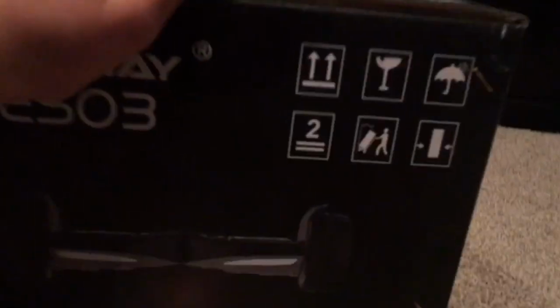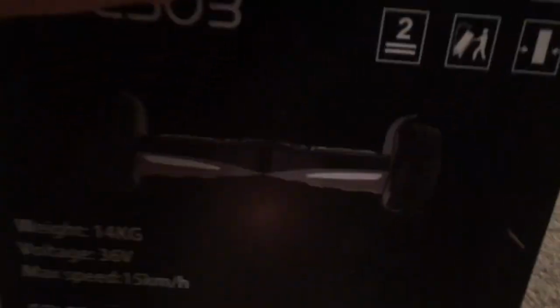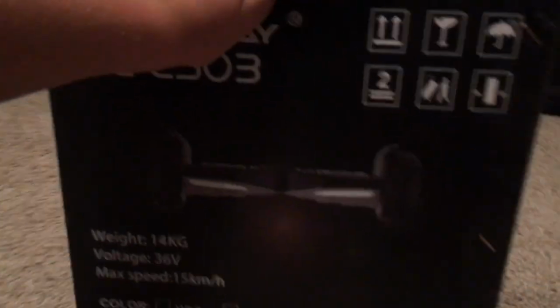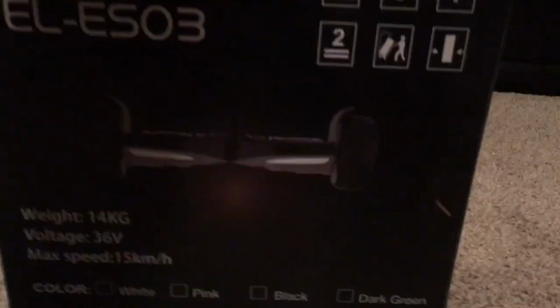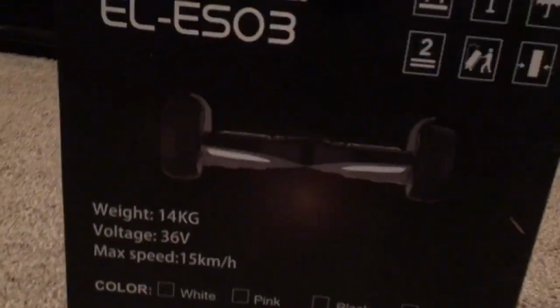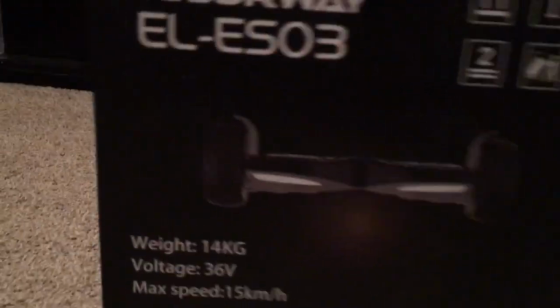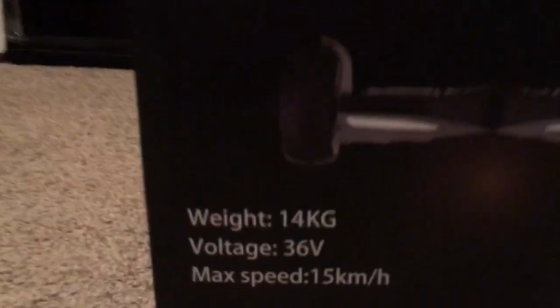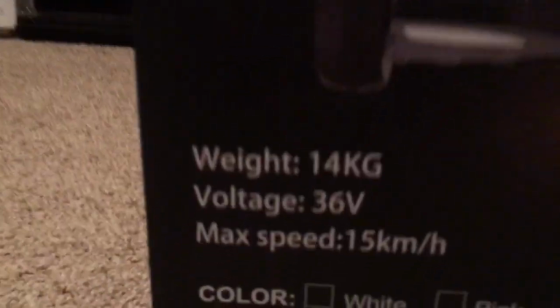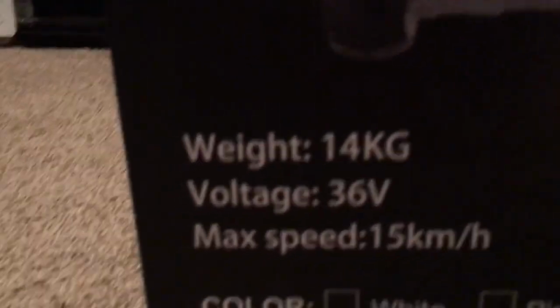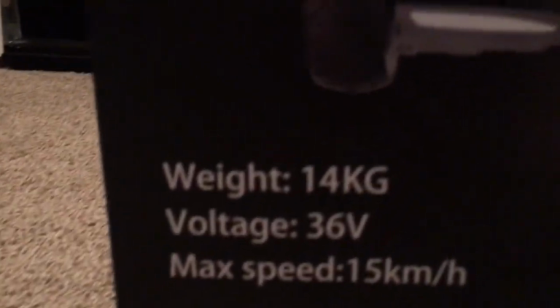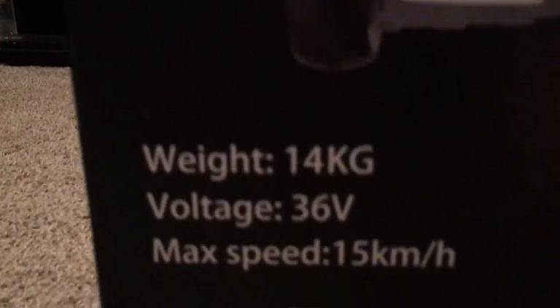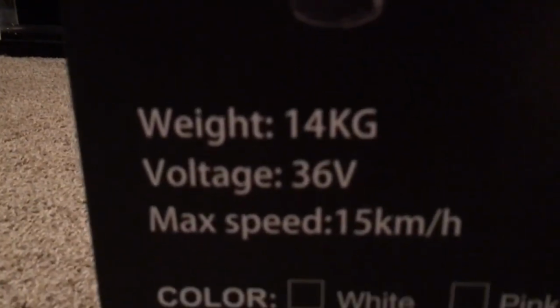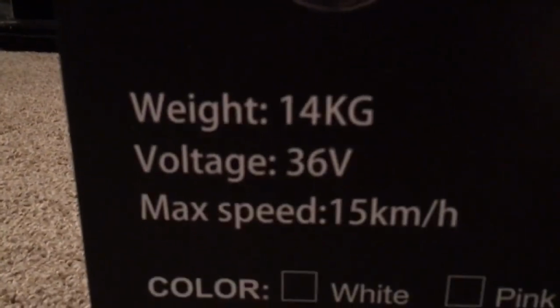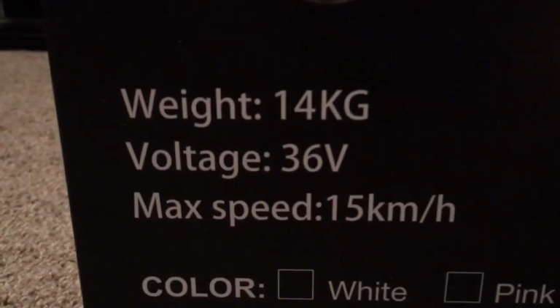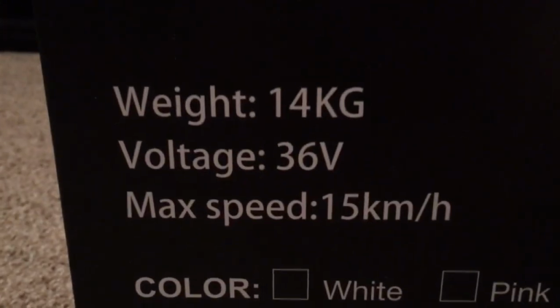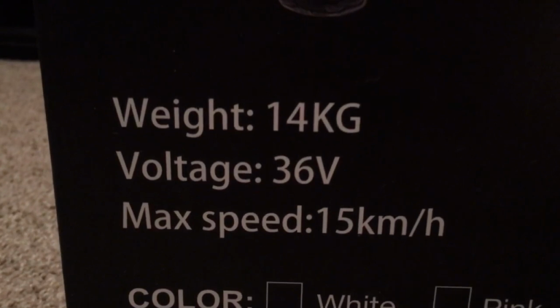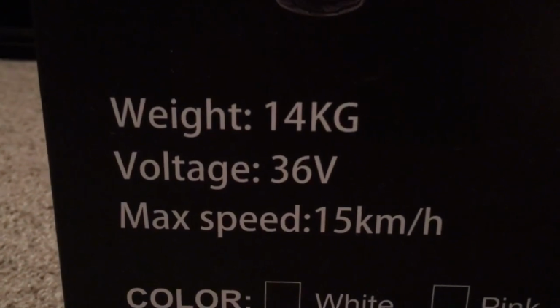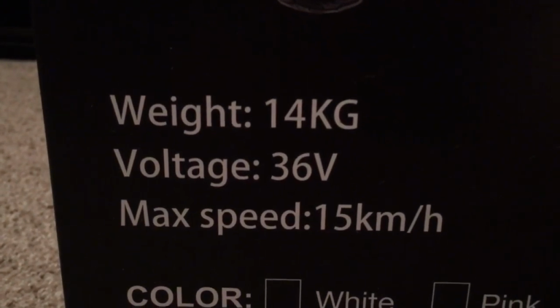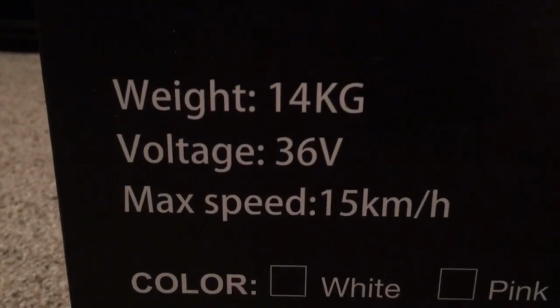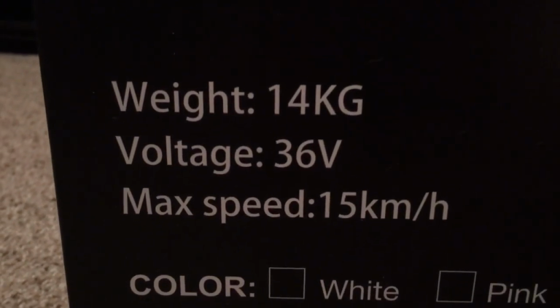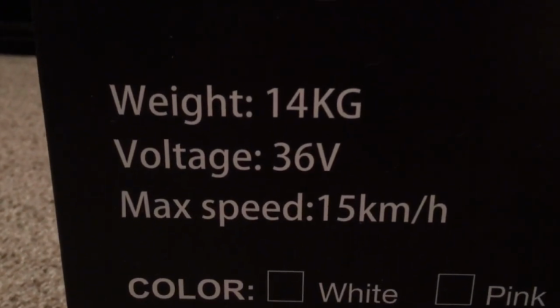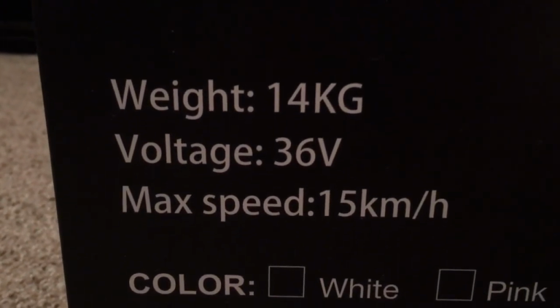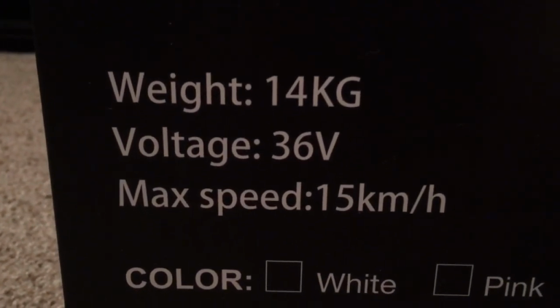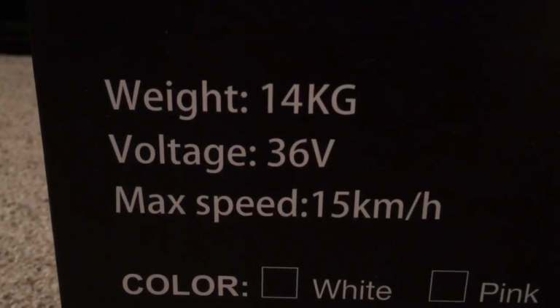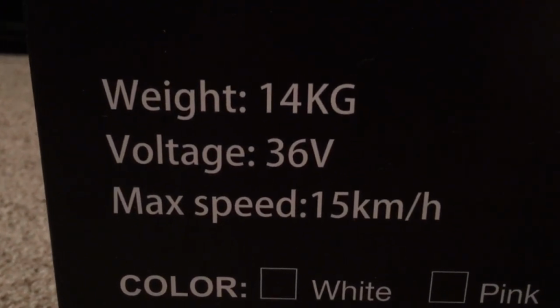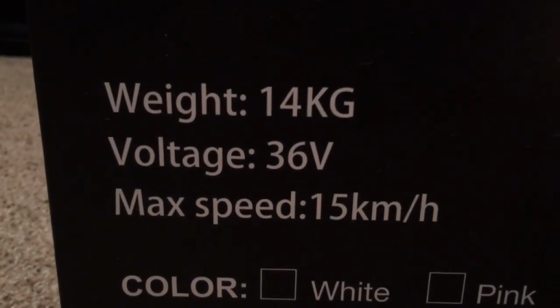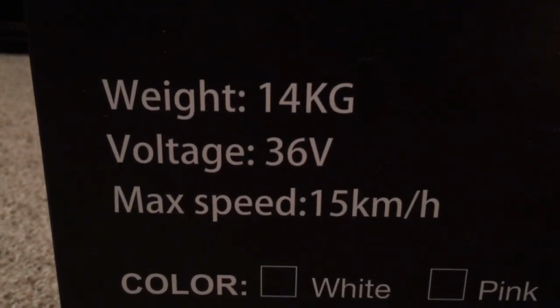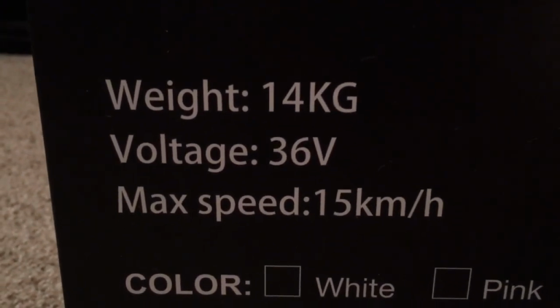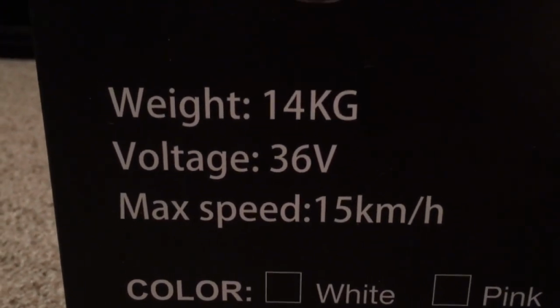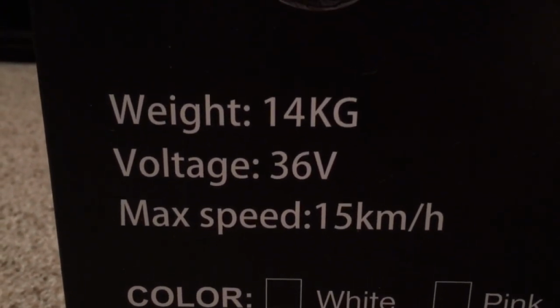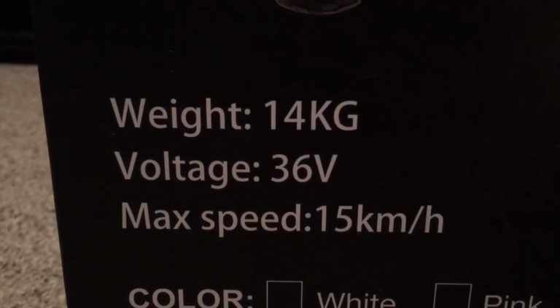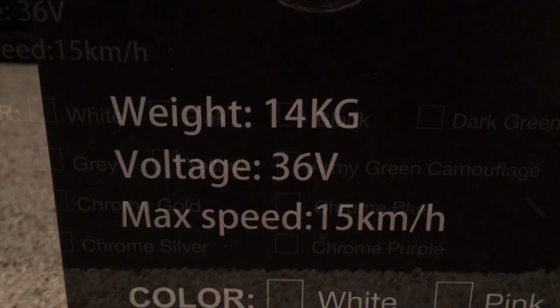Some features it has: it has a maximum voltage of 36 volts, and the max speed is 15 kilometers an hour, or about 9.6 miles.